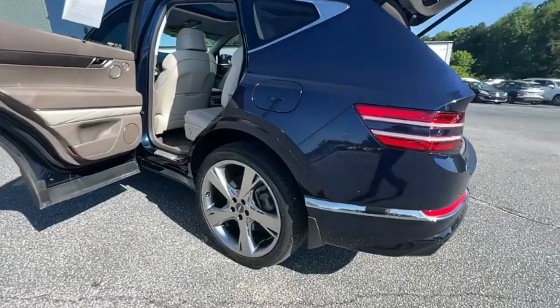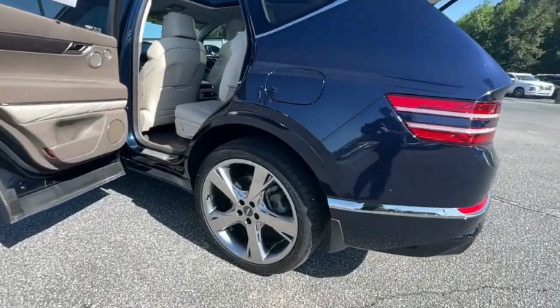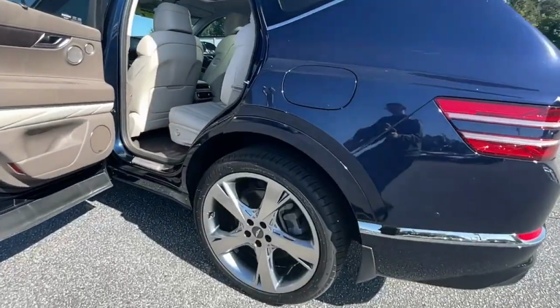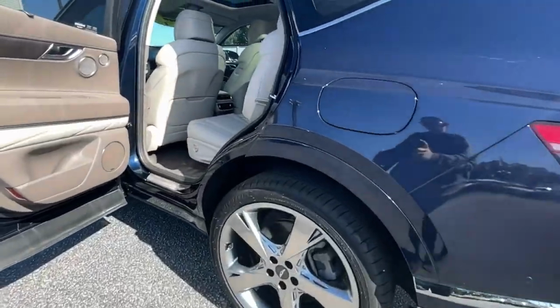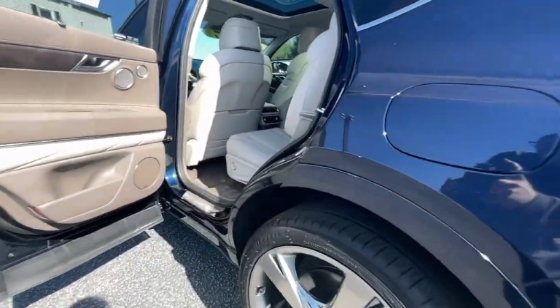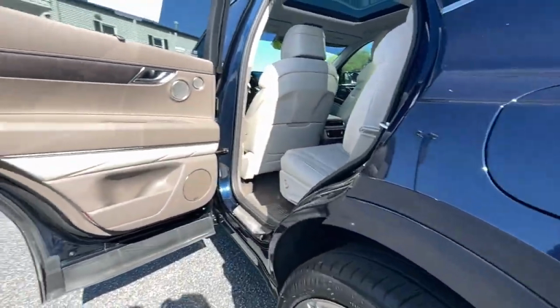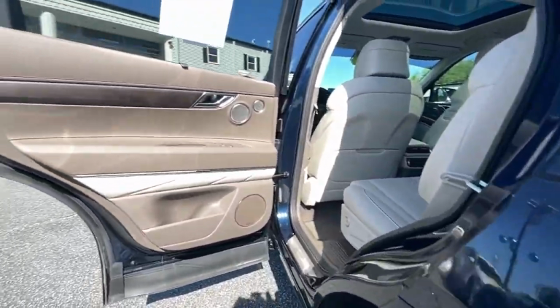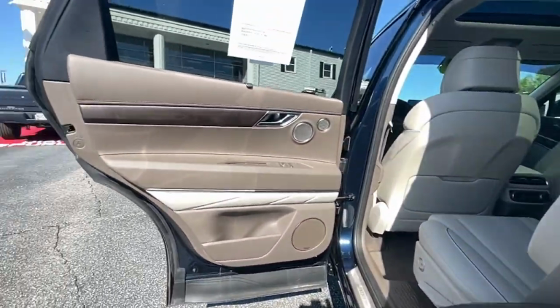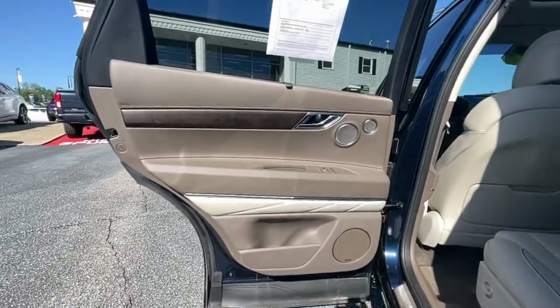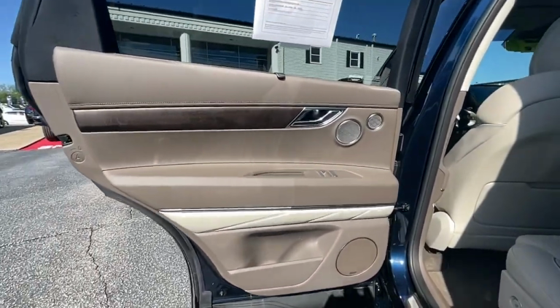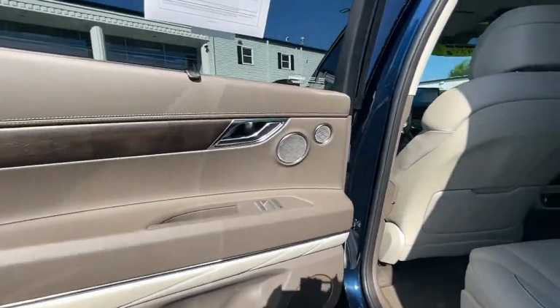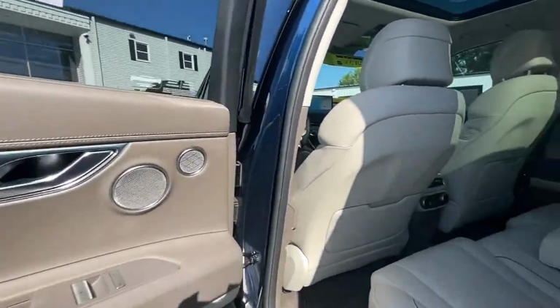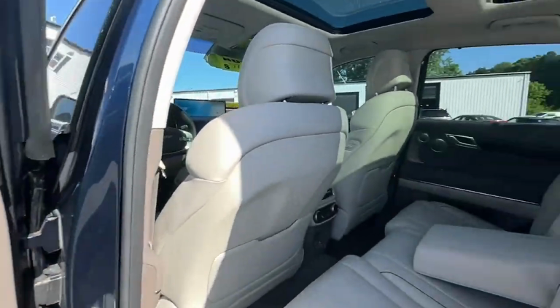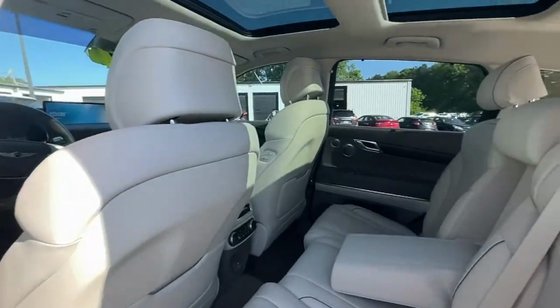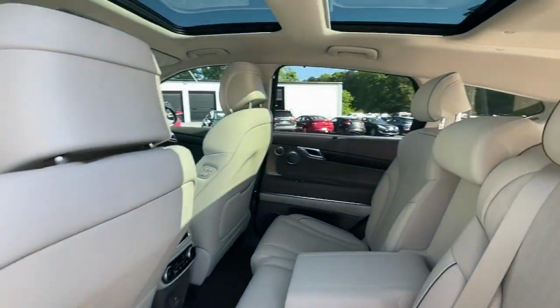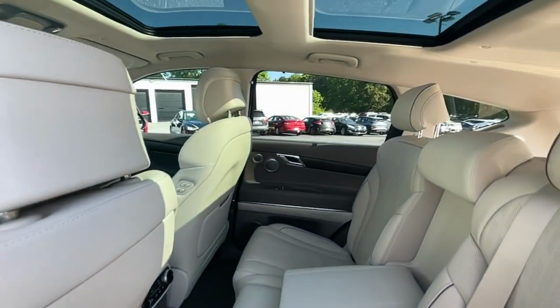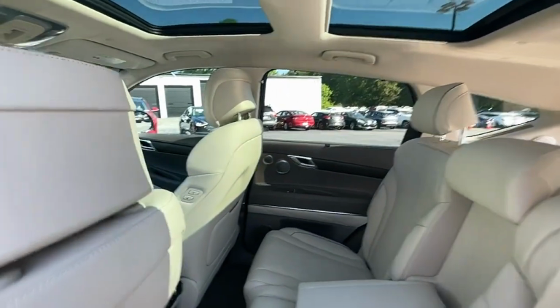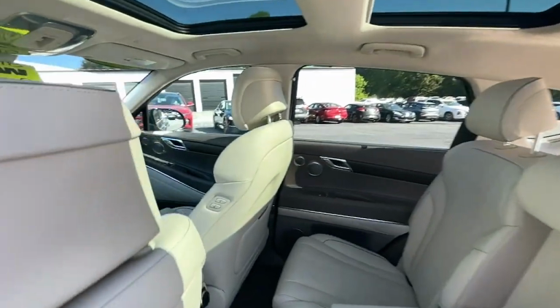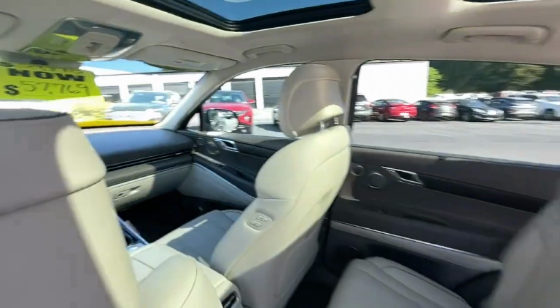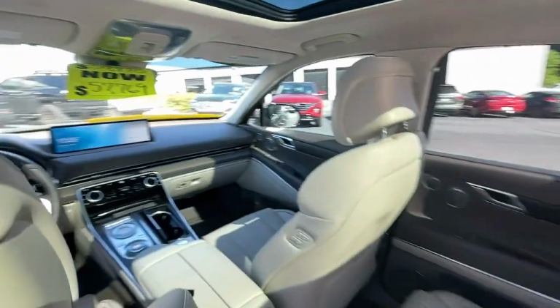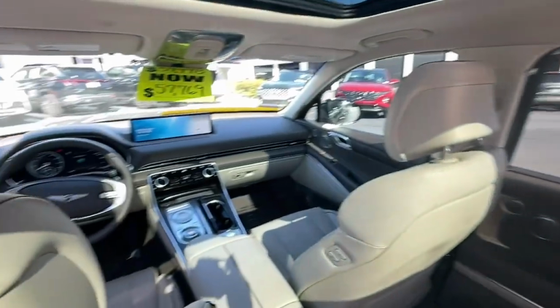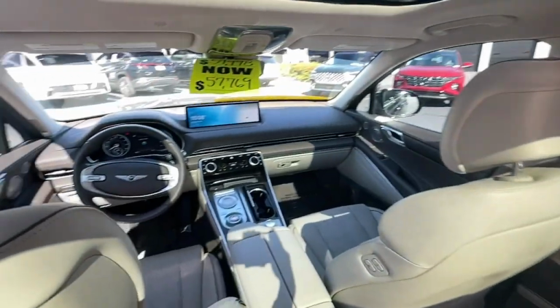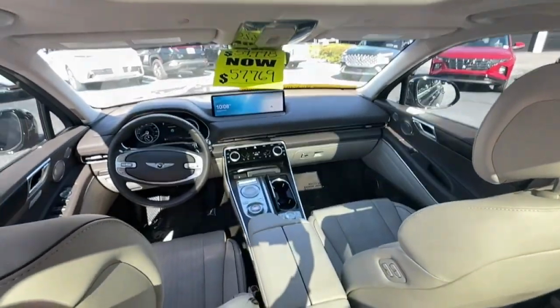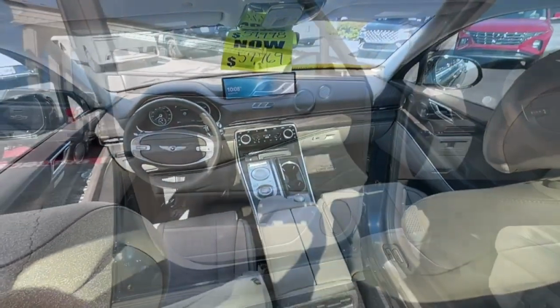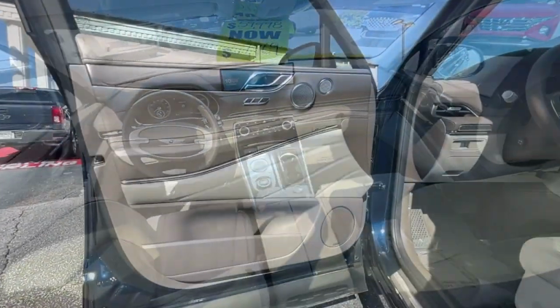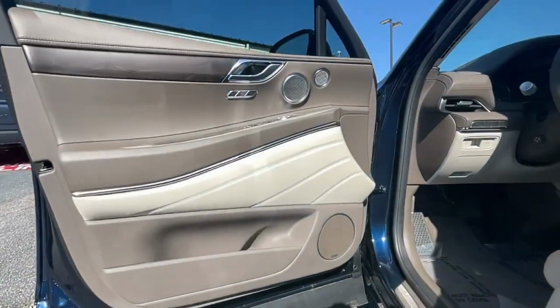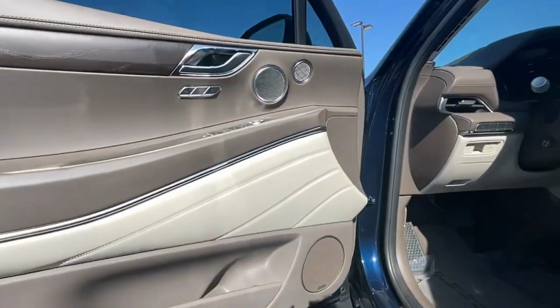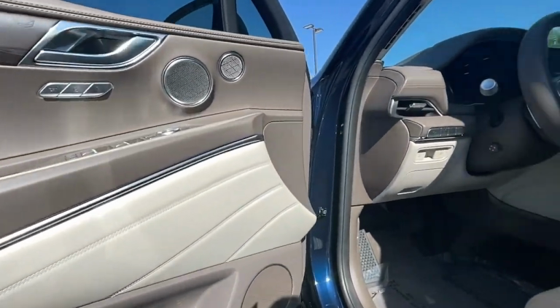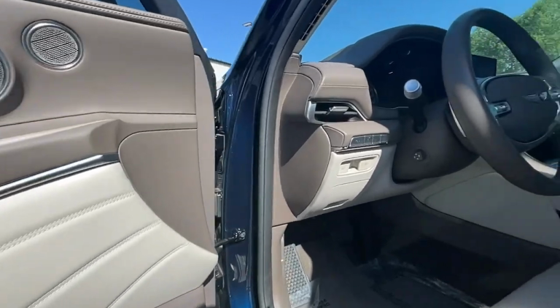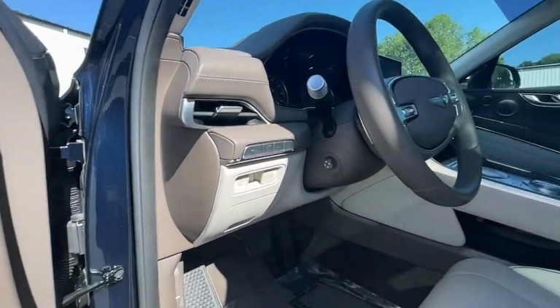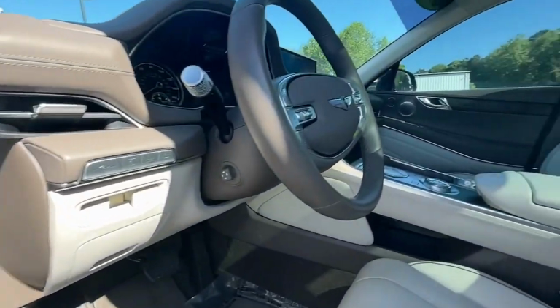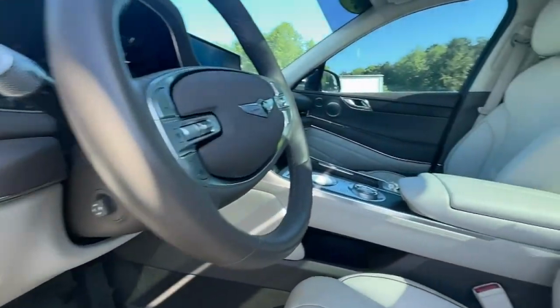Feel confident about what lies ahead in this inspired GV80. Treat yourself to a test drive today. Our staff will toss you the keys and give you an outstanding customer experience.